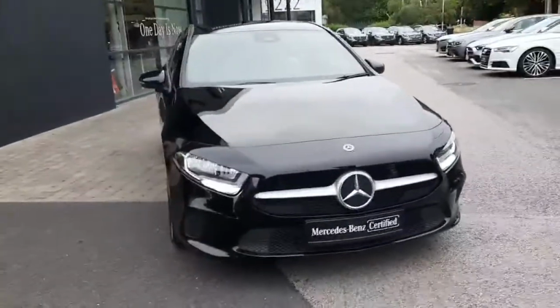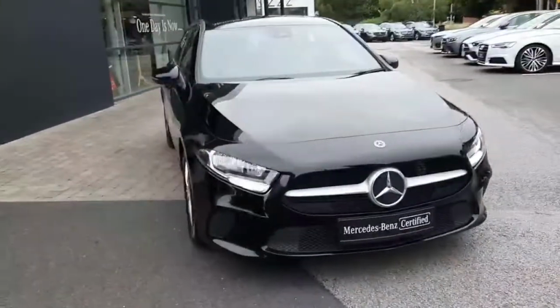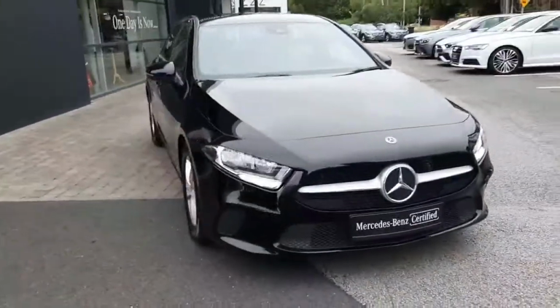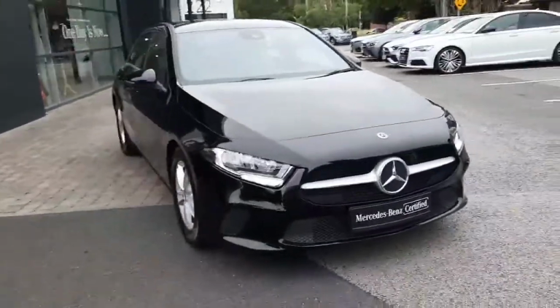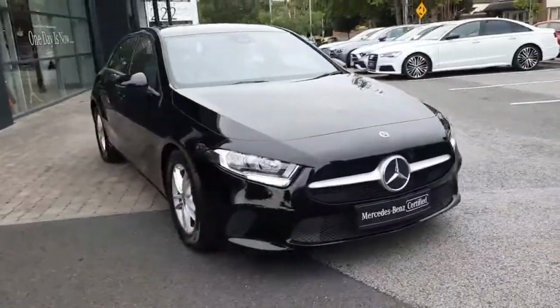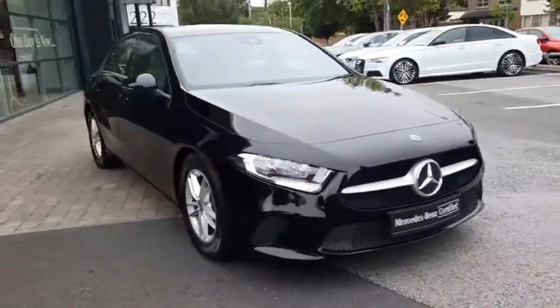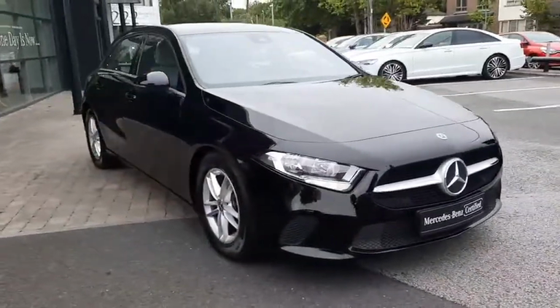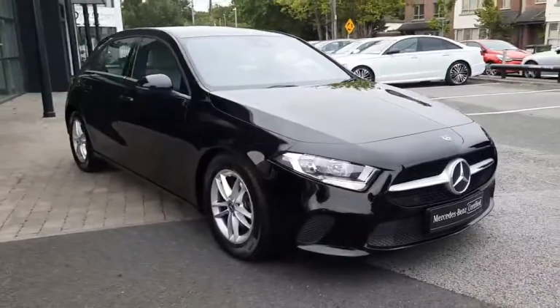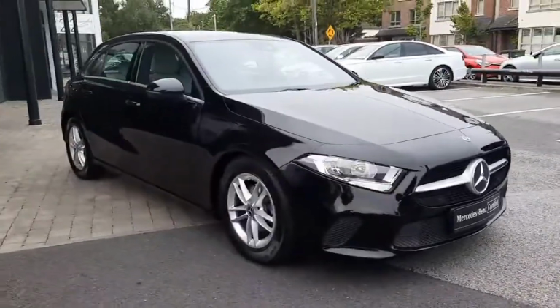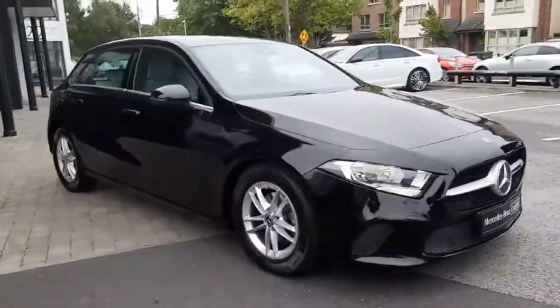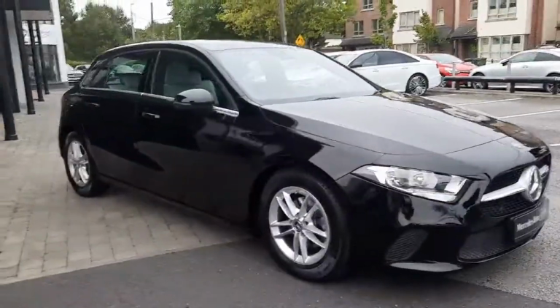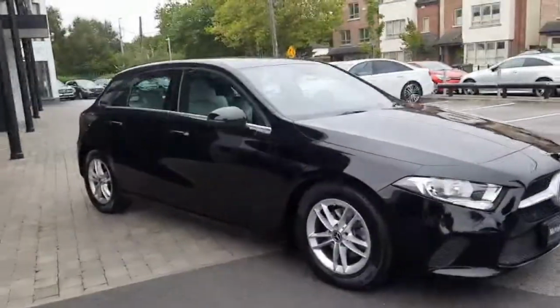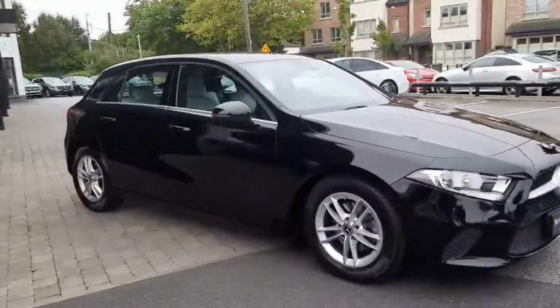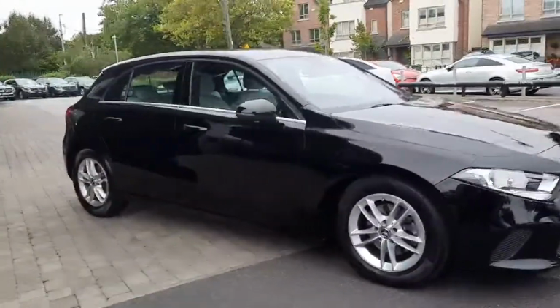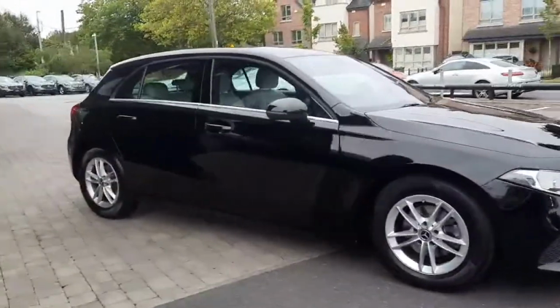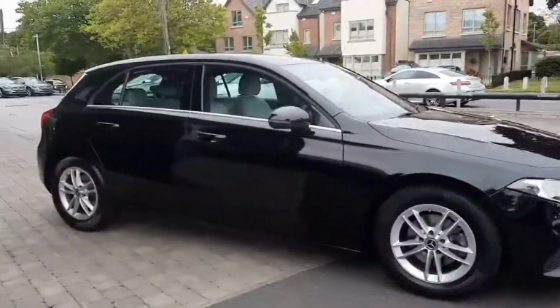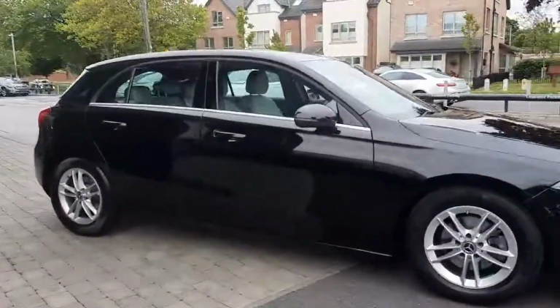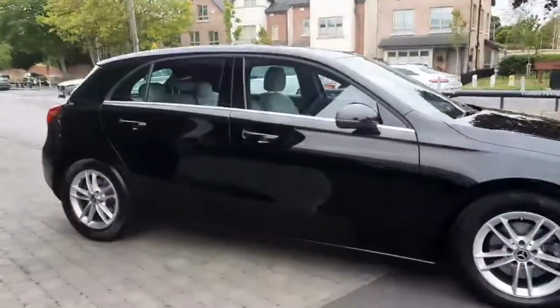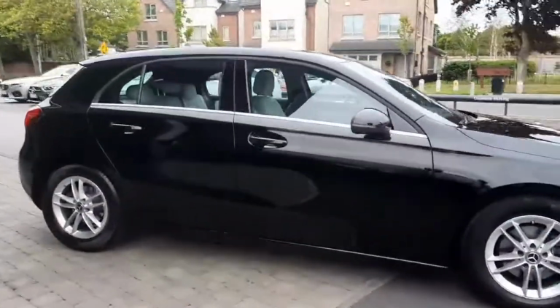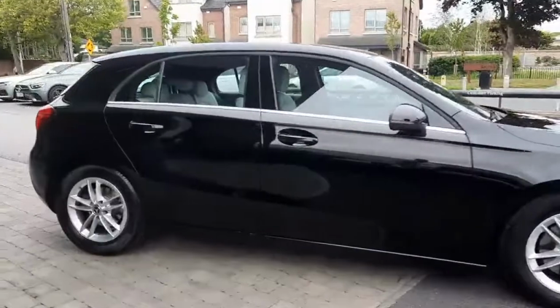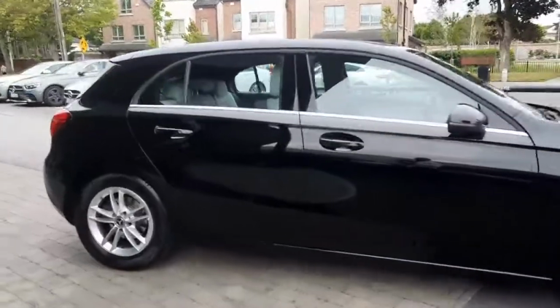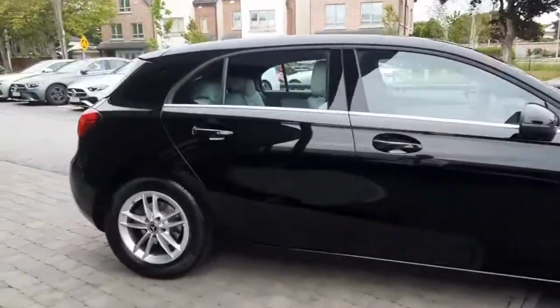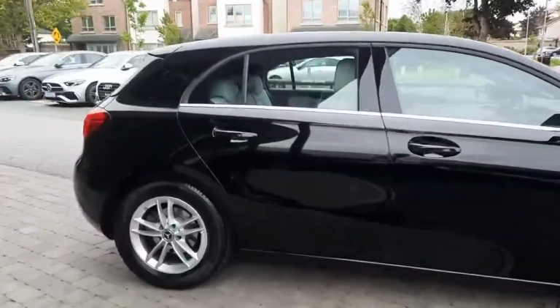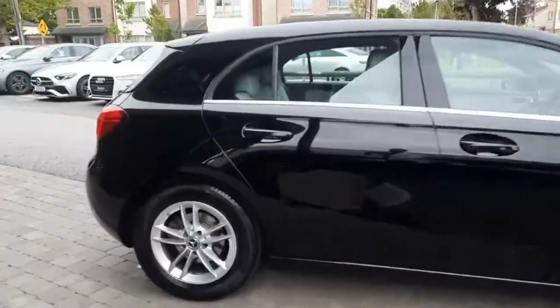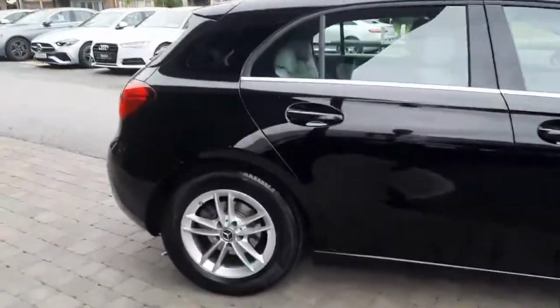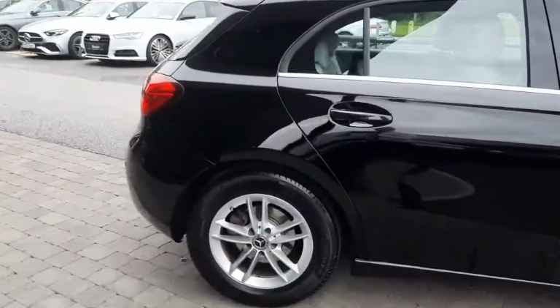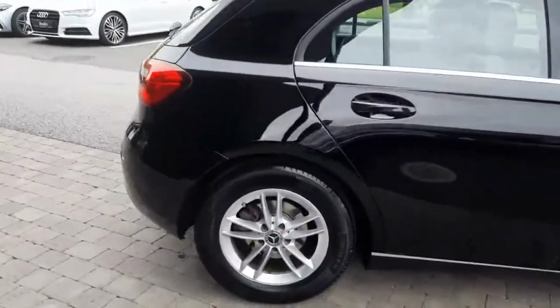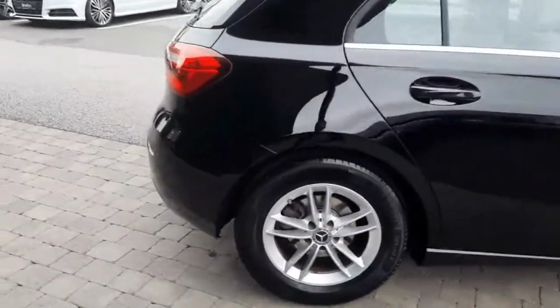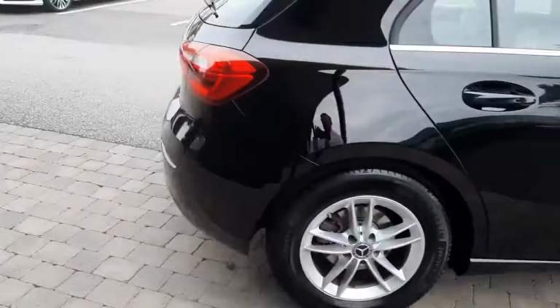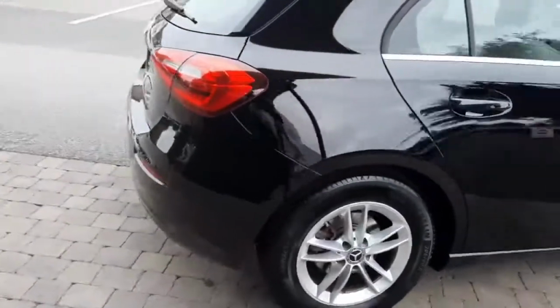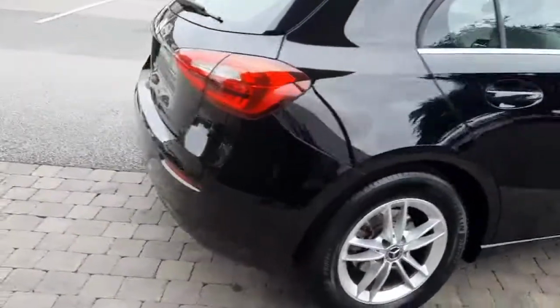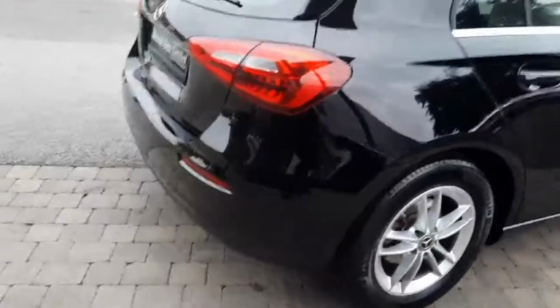All trade-ins are welcome and we also have finance packages available. The car will also come fully validated. If you have any questions about this car you can give myself Sean a call on 085 280 9992.